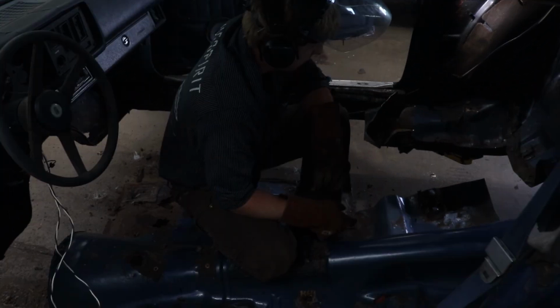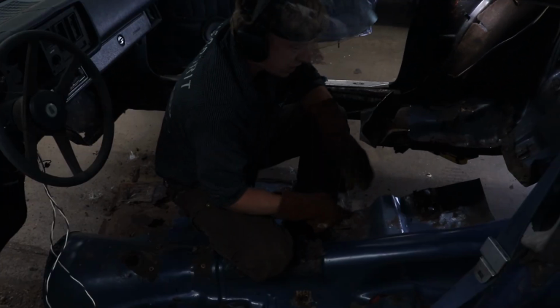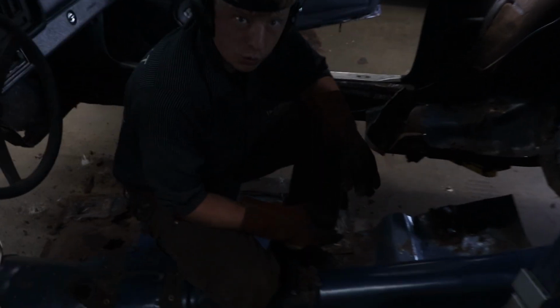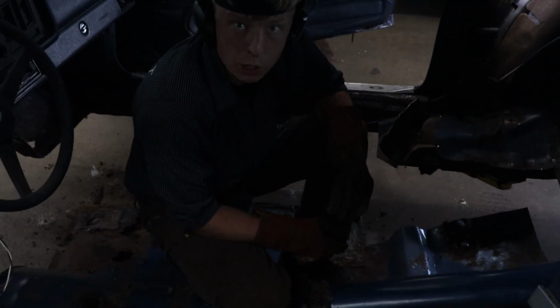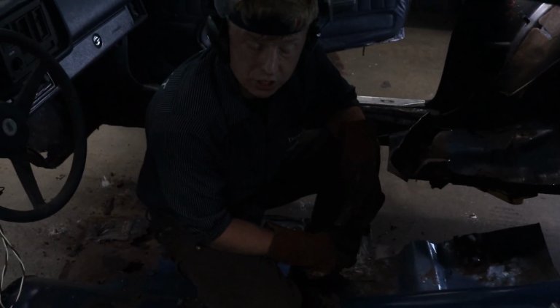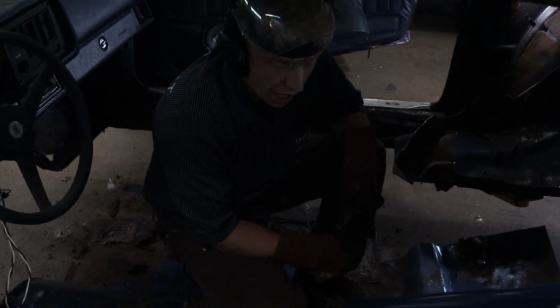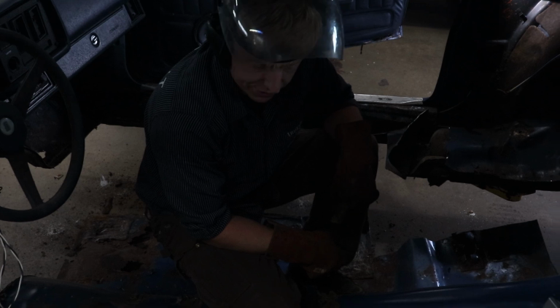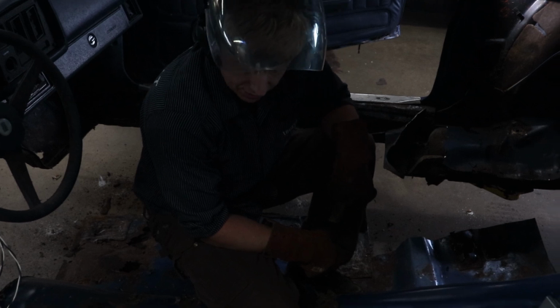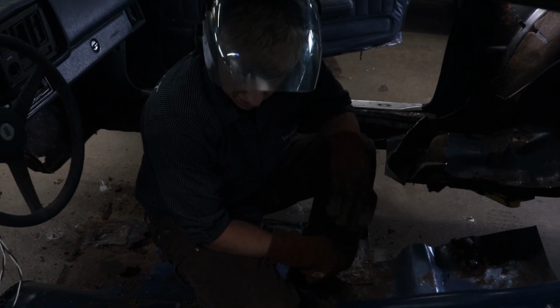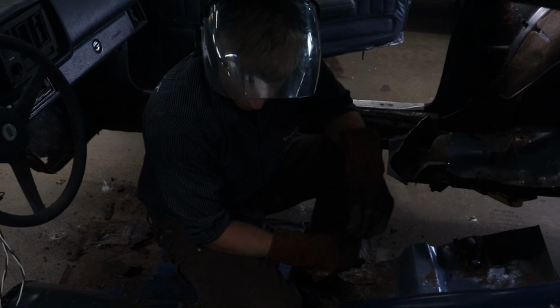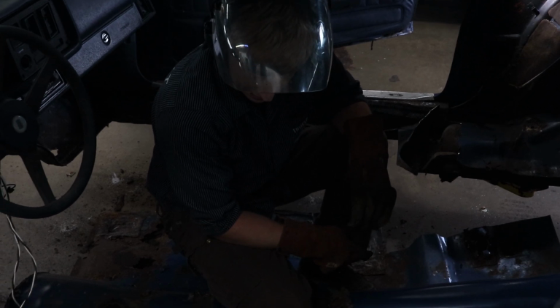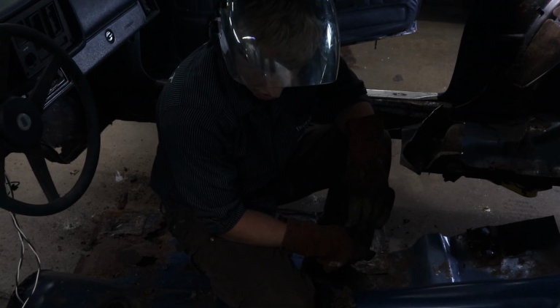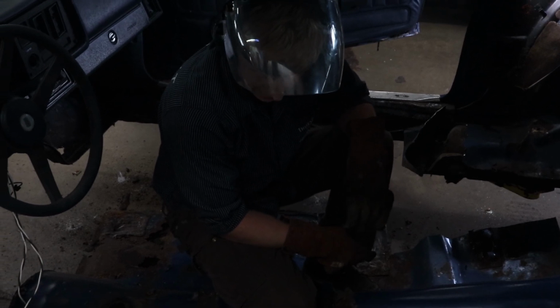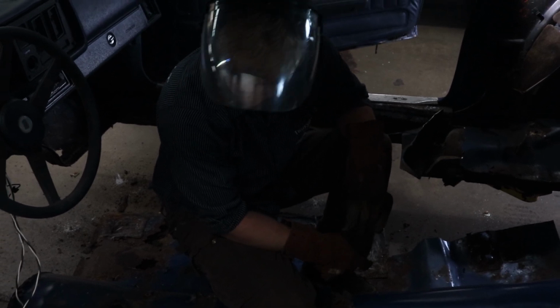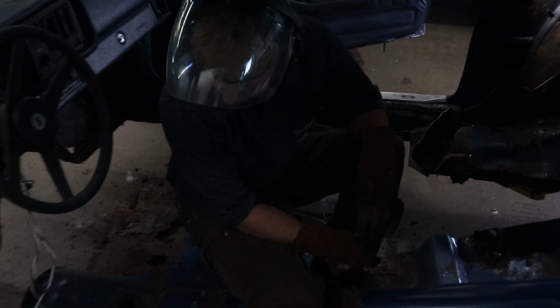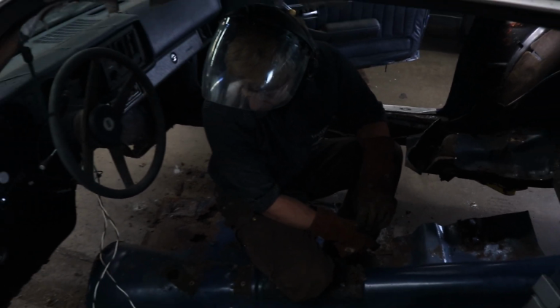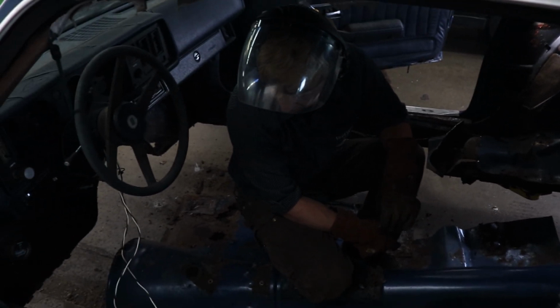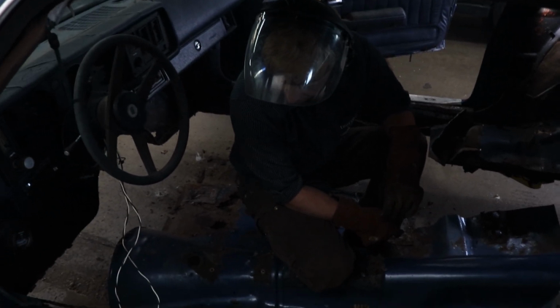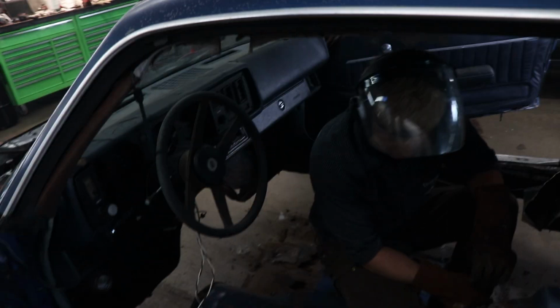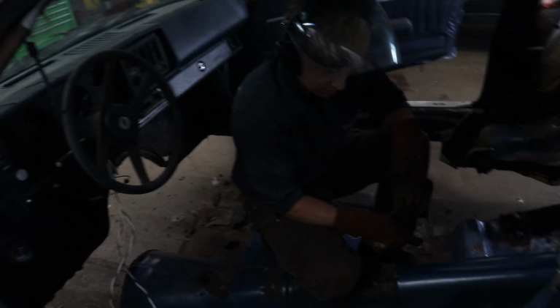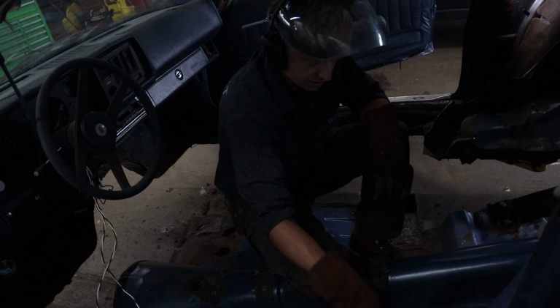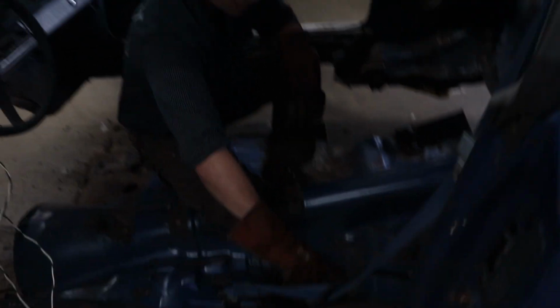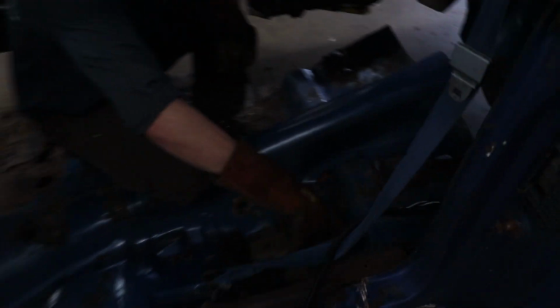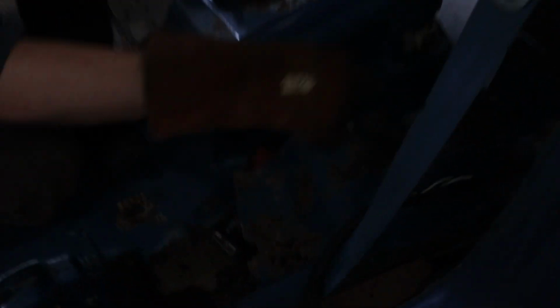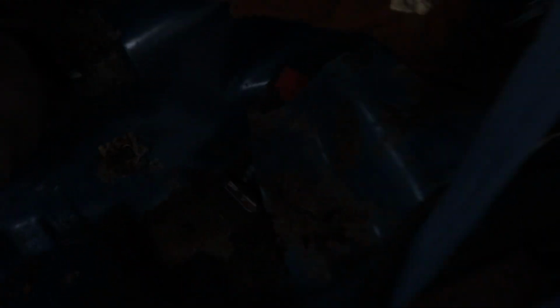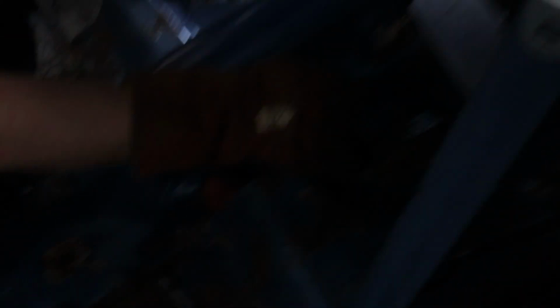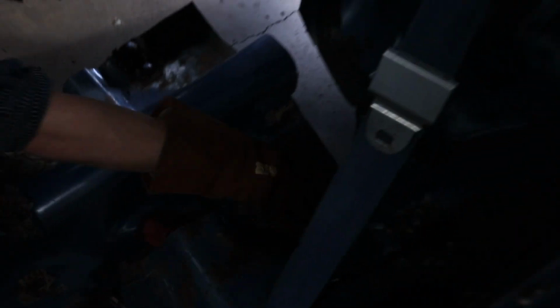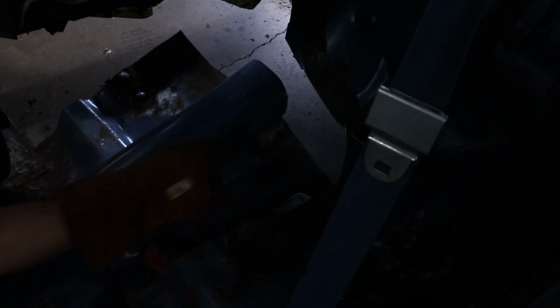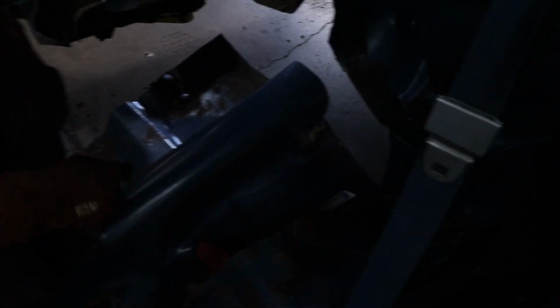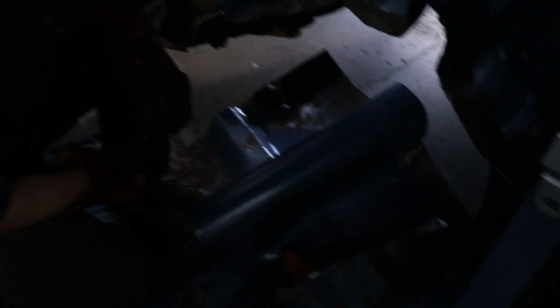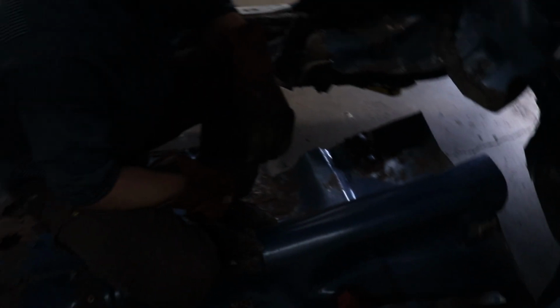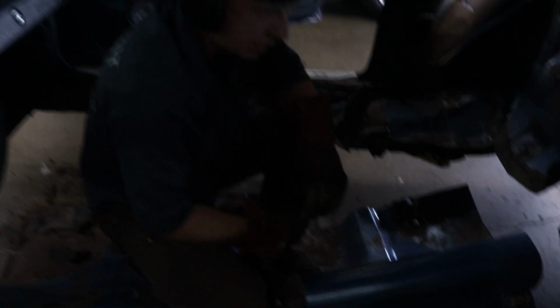Man, this floor was way worse than I thought it was. The more I cut it, the more I was like, yeah, I'm glad I'm doing this because everything's all rotted out.